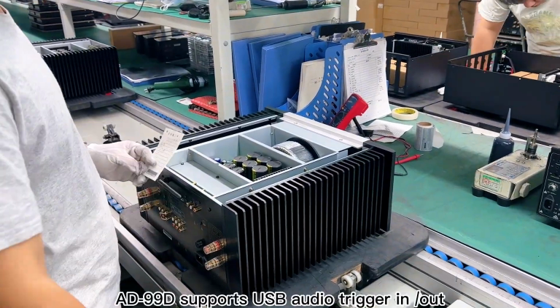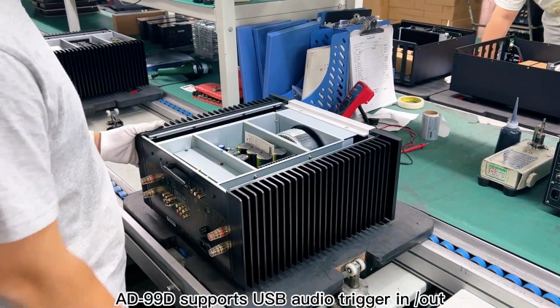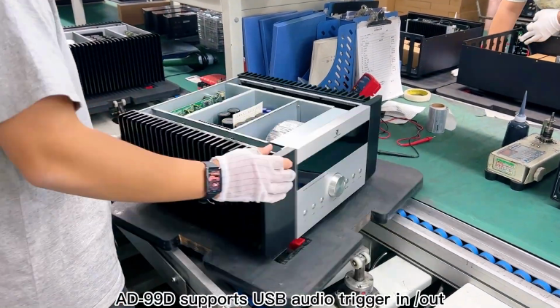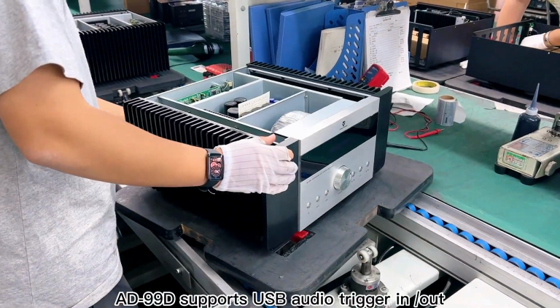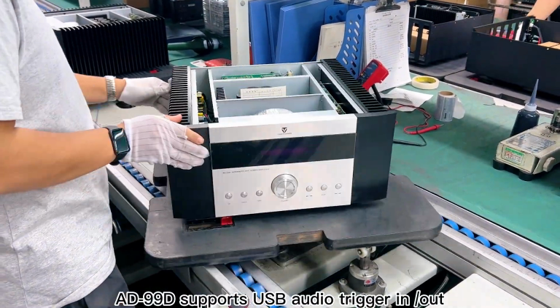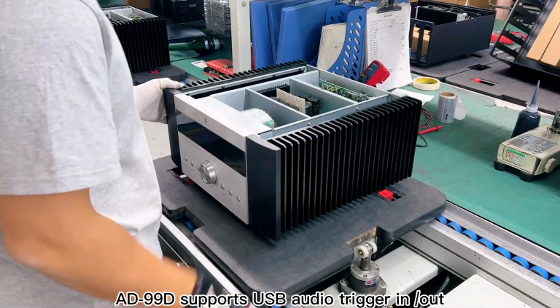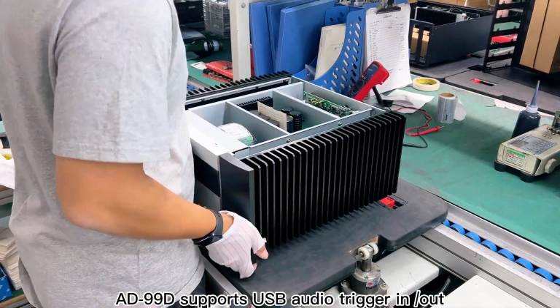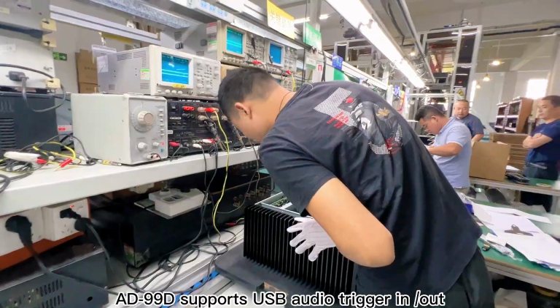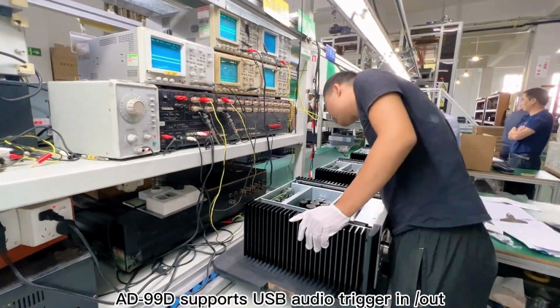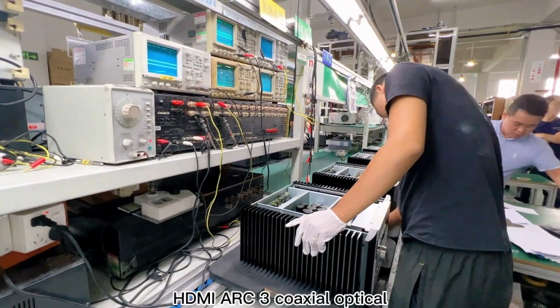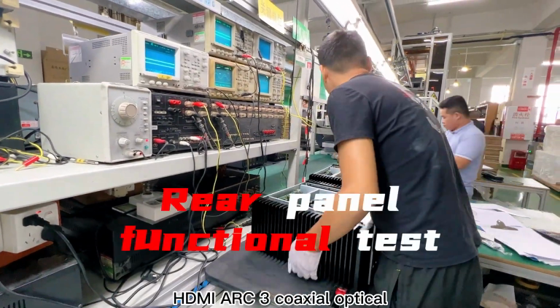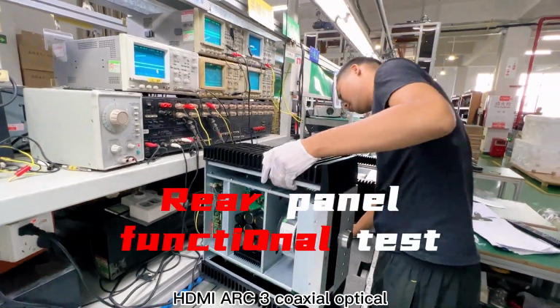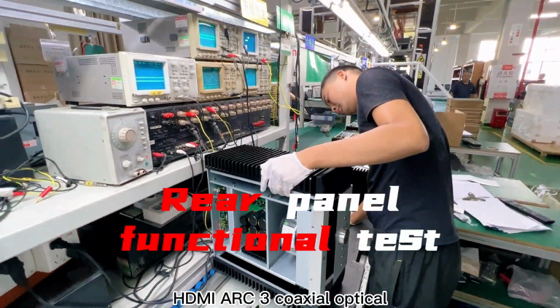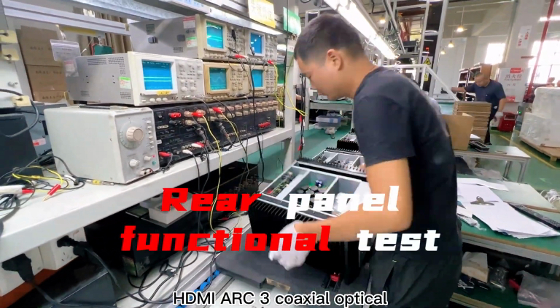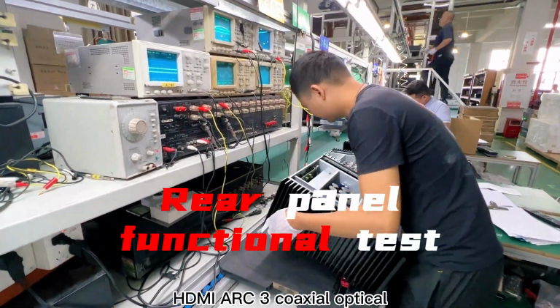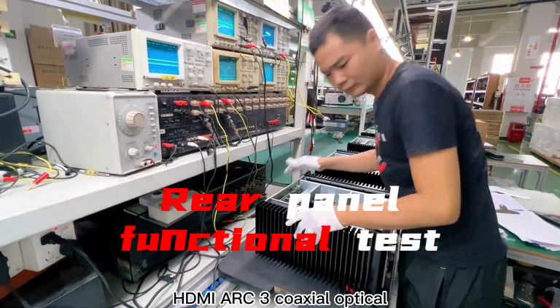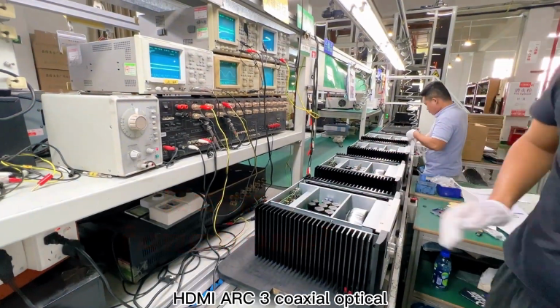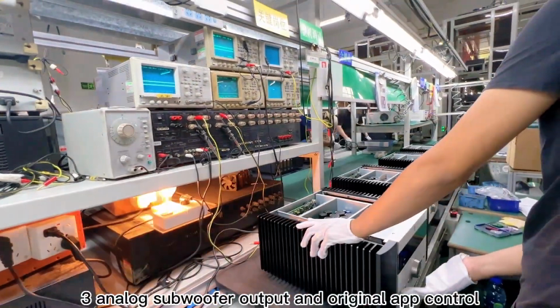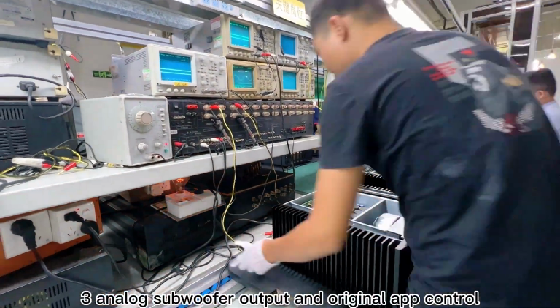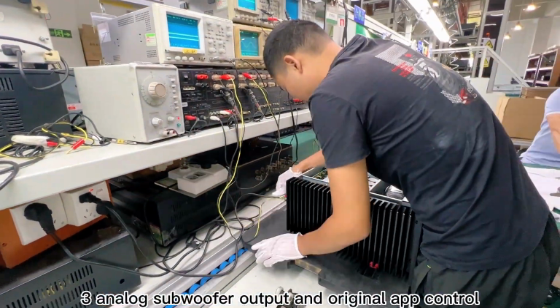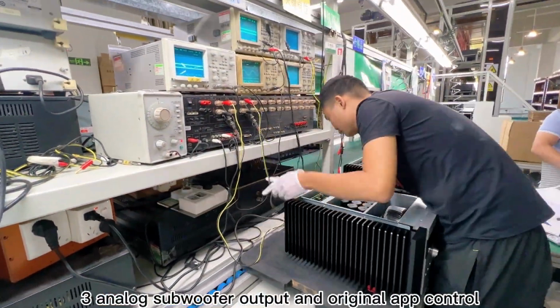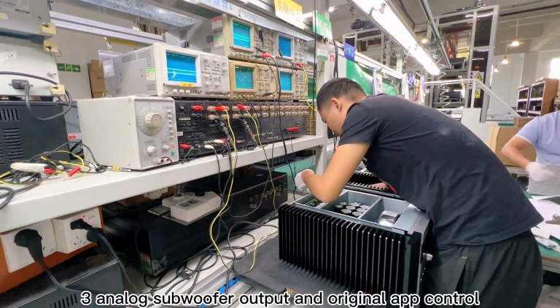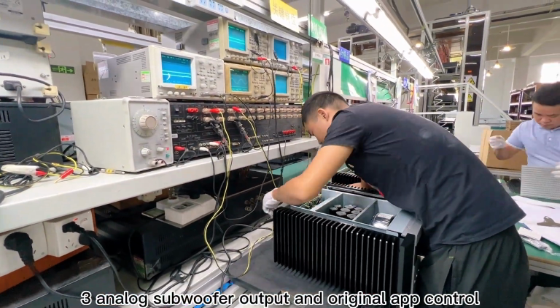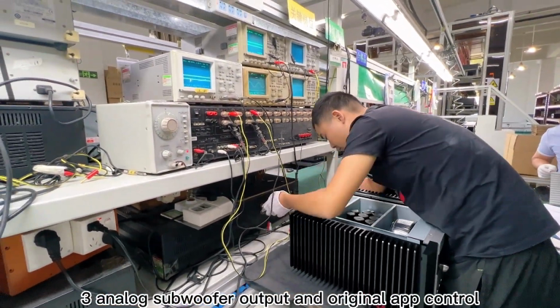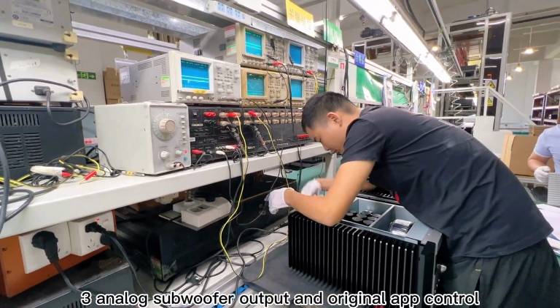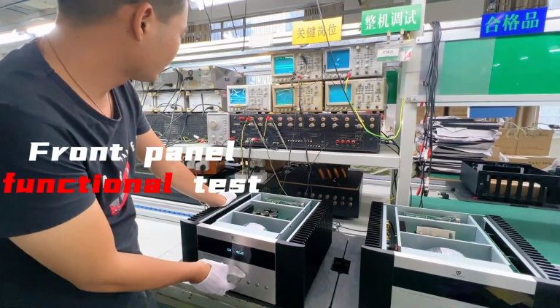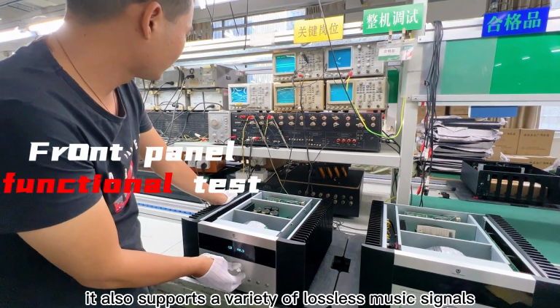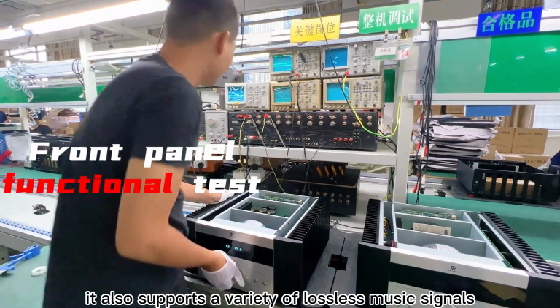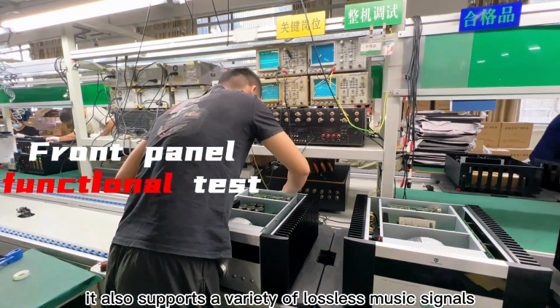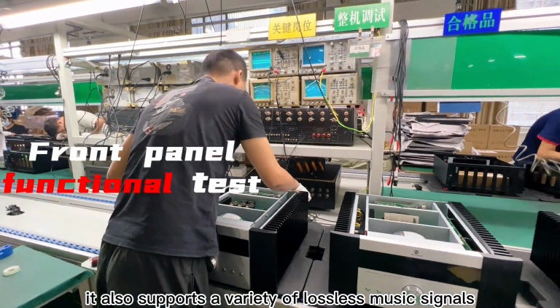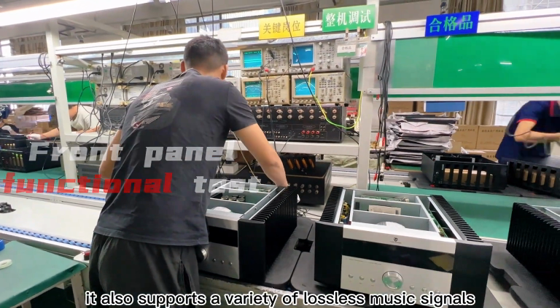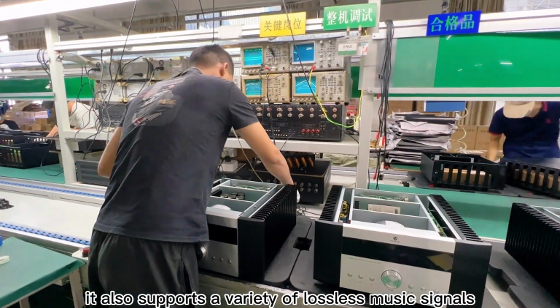The AD99D supports USB audio, trigger in or out, HDMI ARC, 3 coaxial inputs, optical, 3 analog inputs, subwoofer output, and original app control. It also supports a variety of lossless music signals.